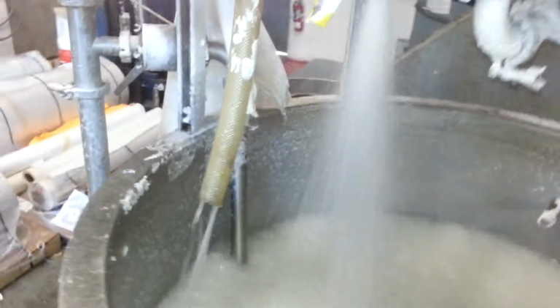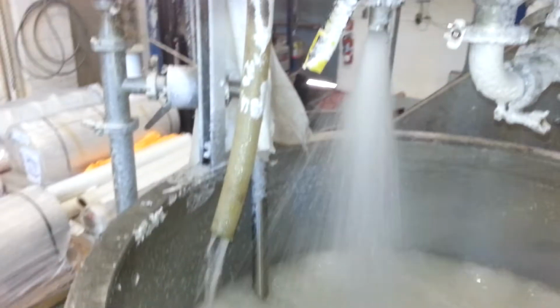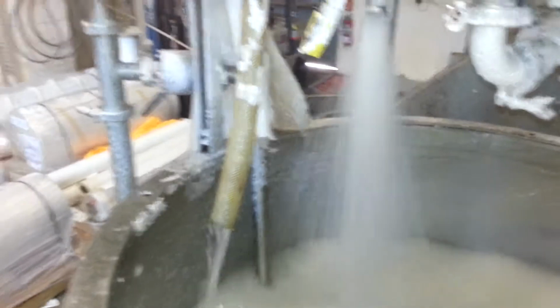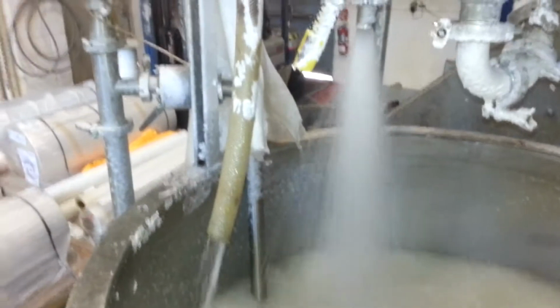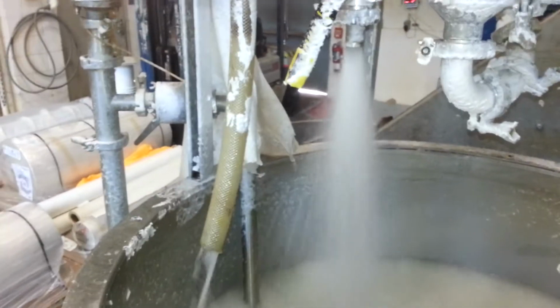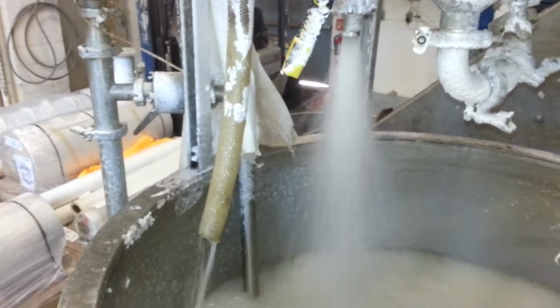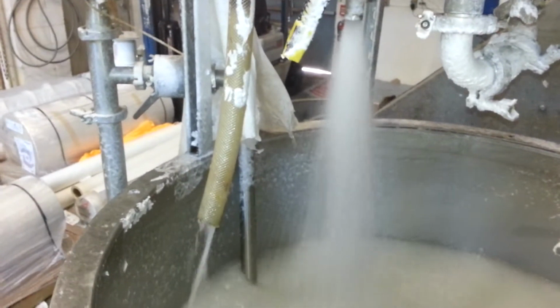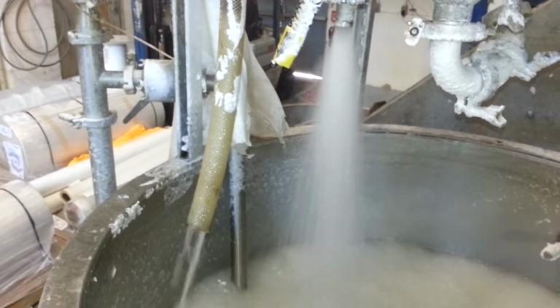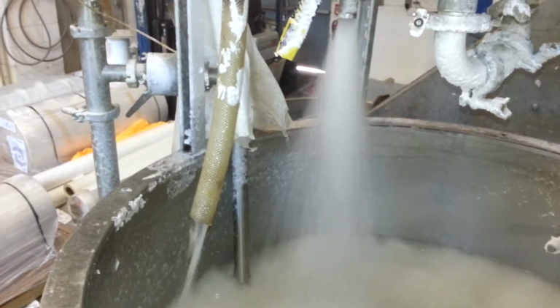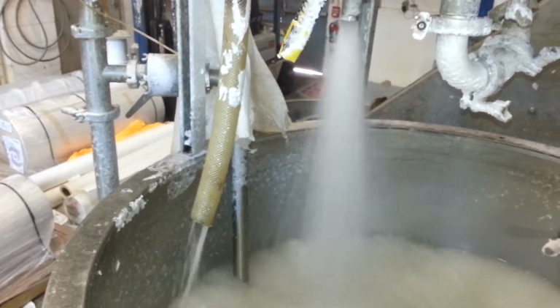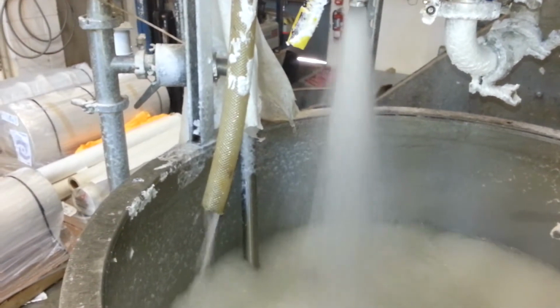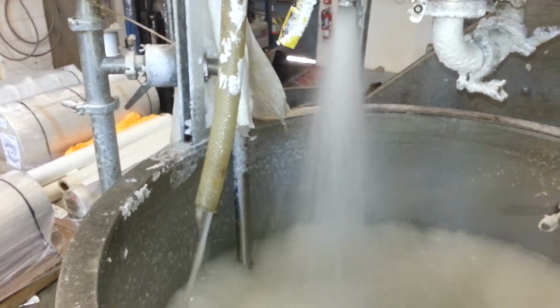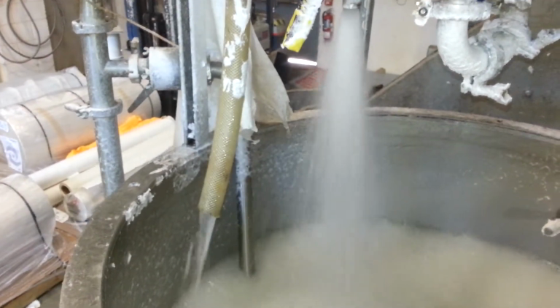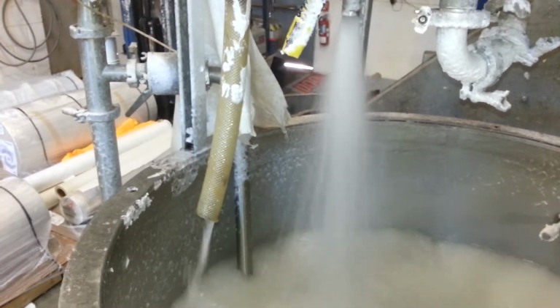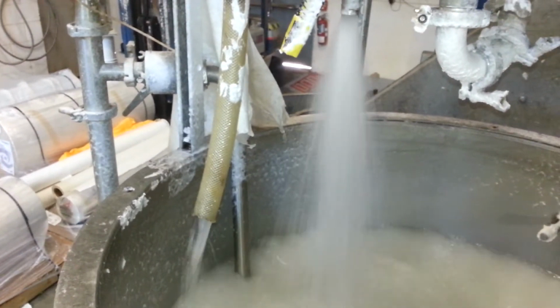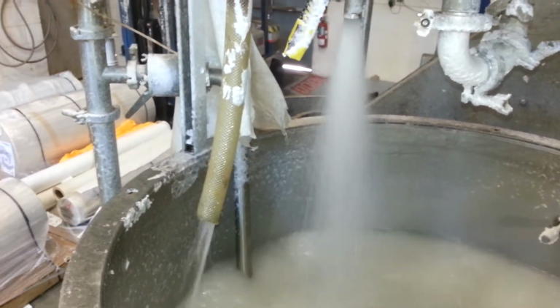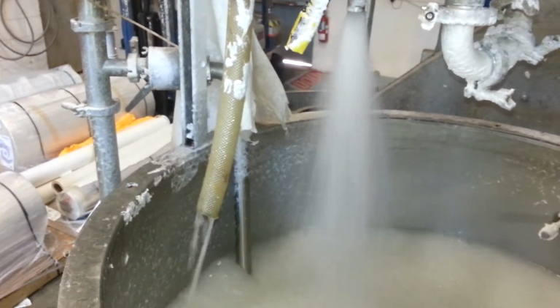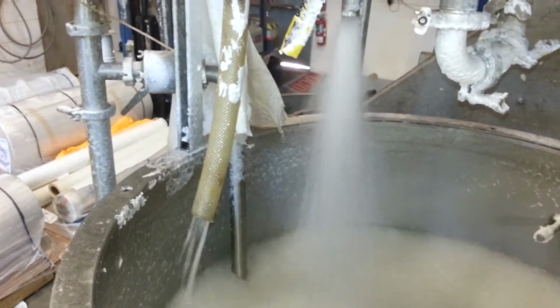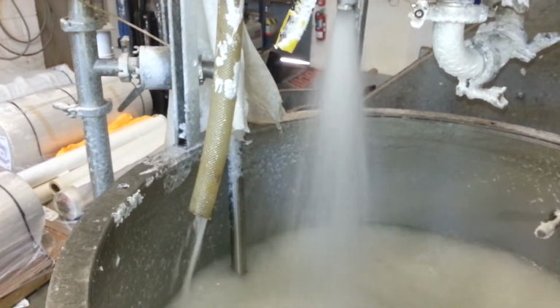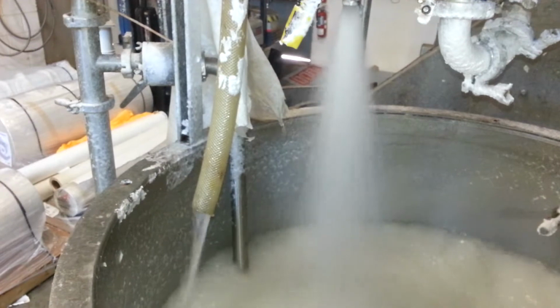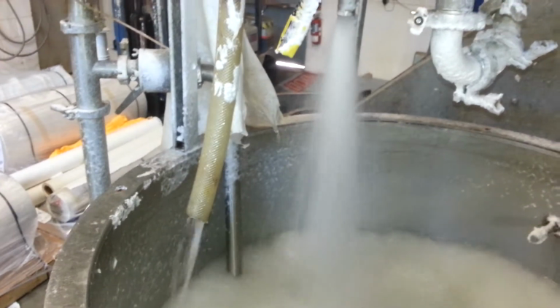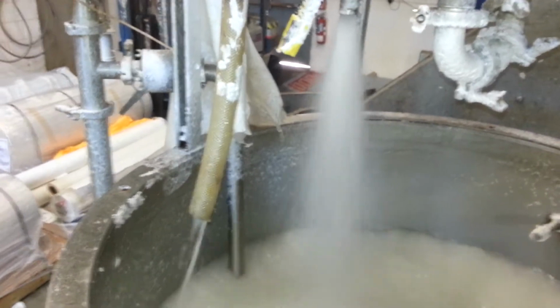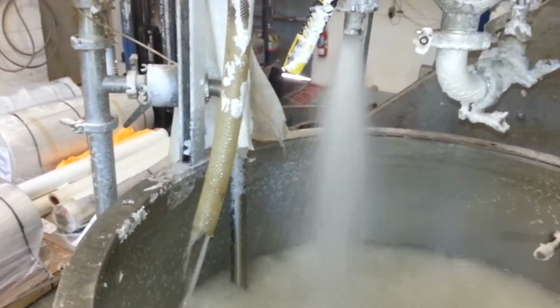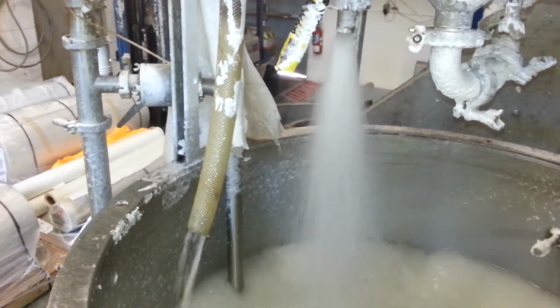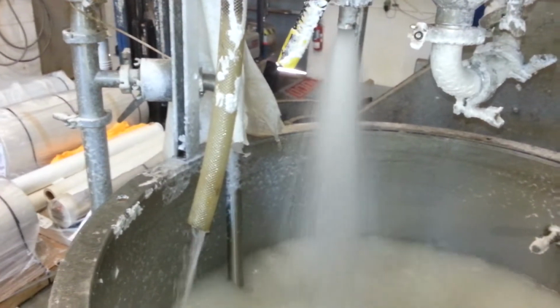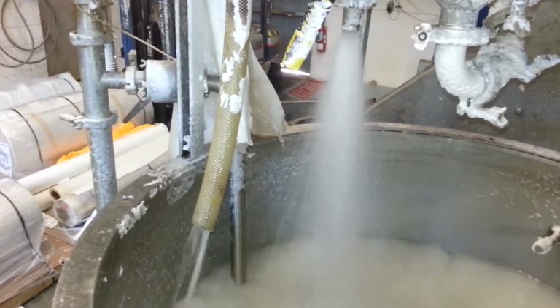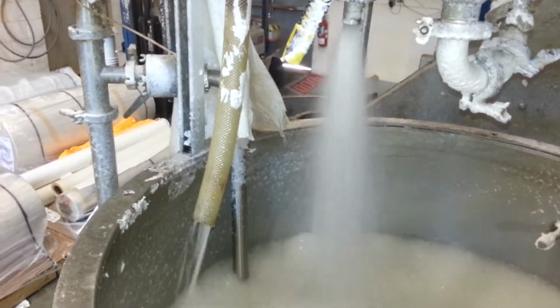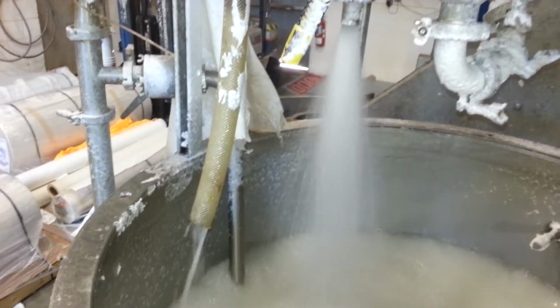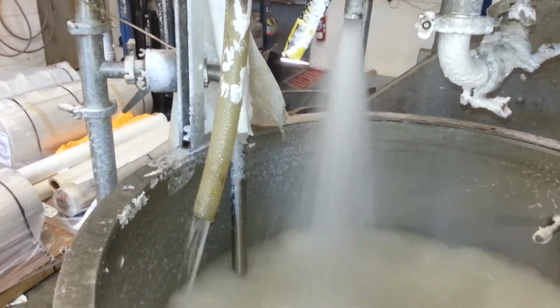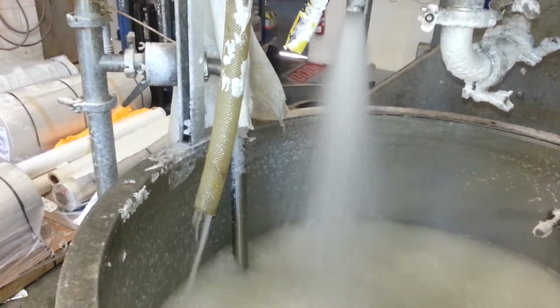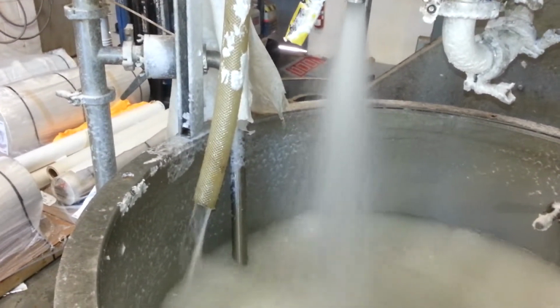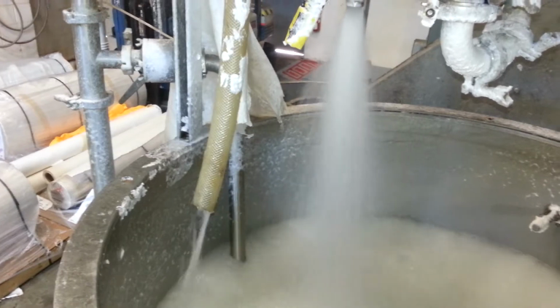Here you can see the accepts flow on the right and the rejects flow on the left. Based on the pressures and valve settings we have, we've gotten about an 80% accepts to 20% rejects split.